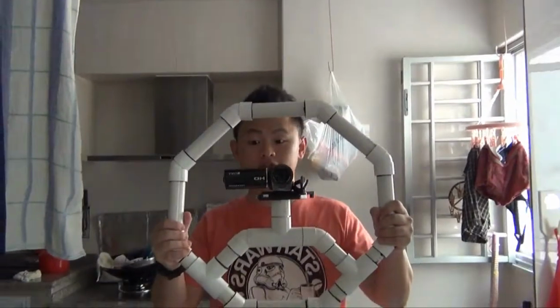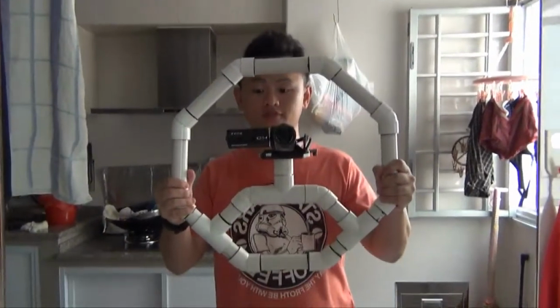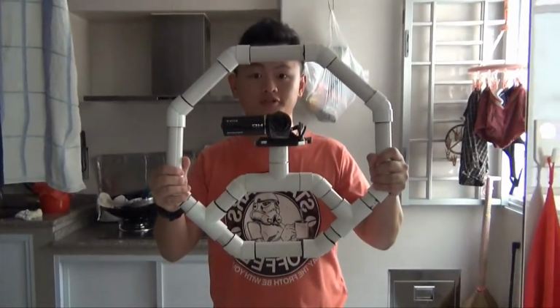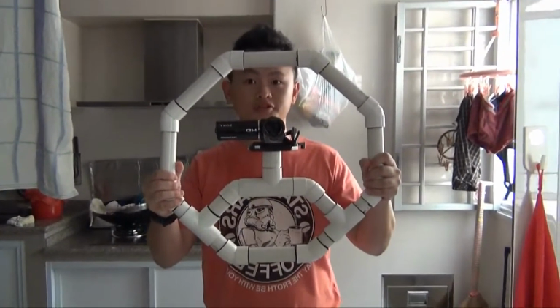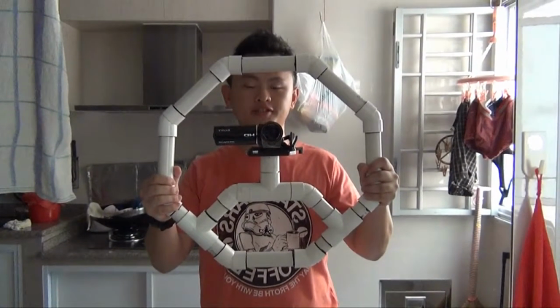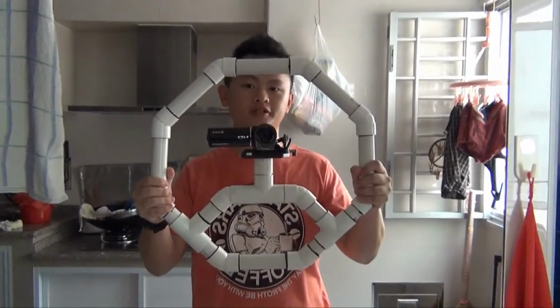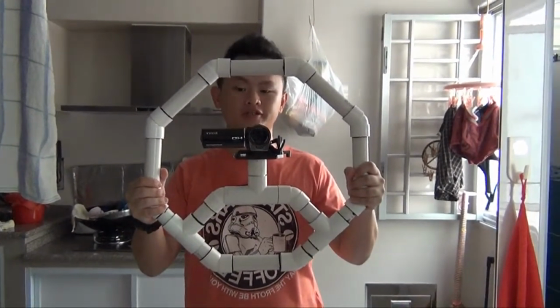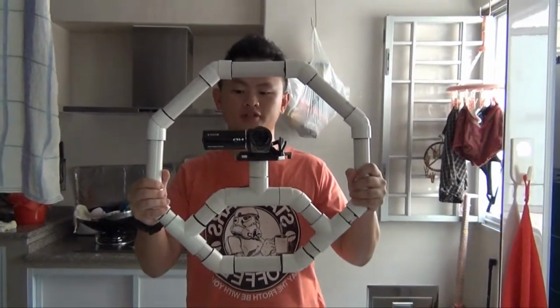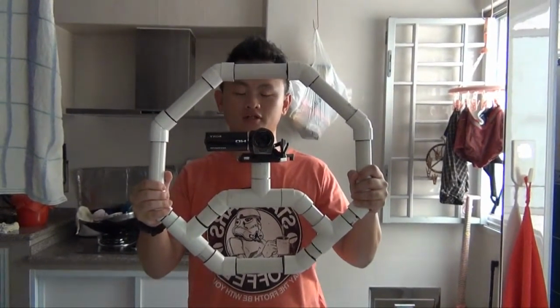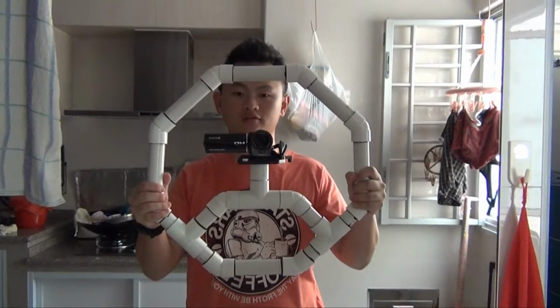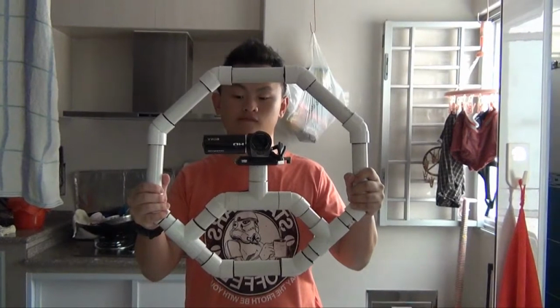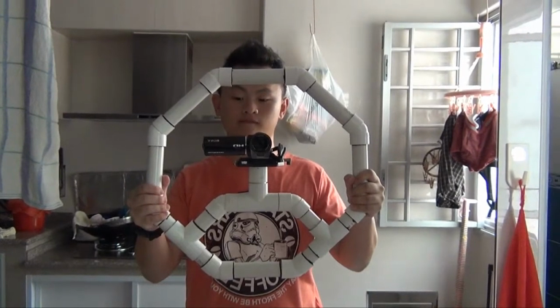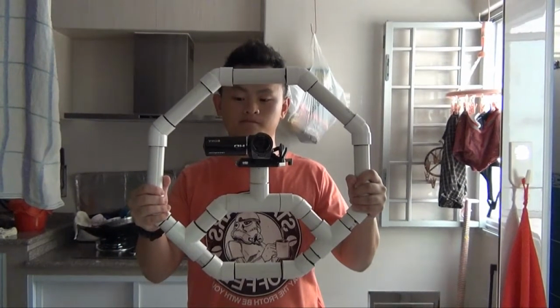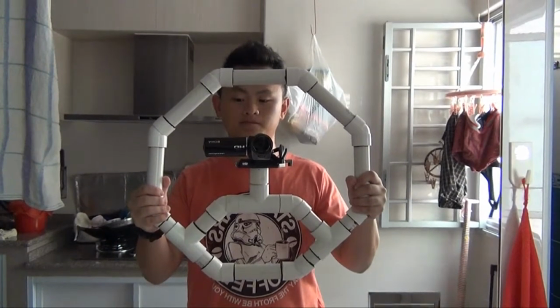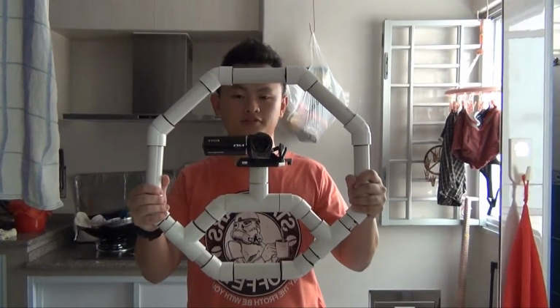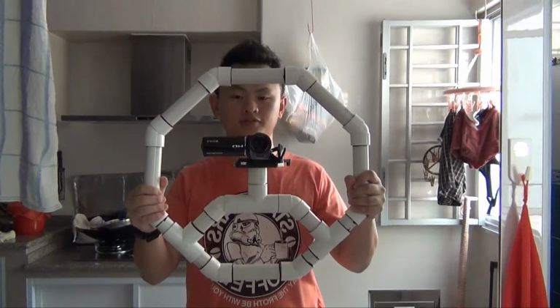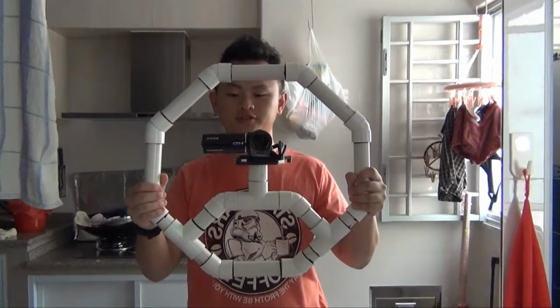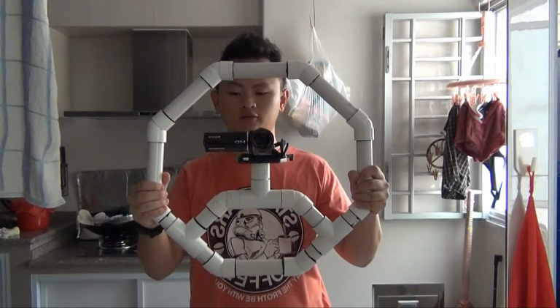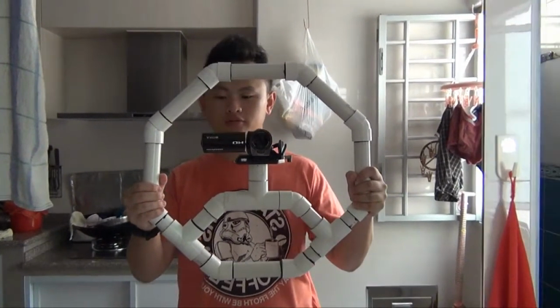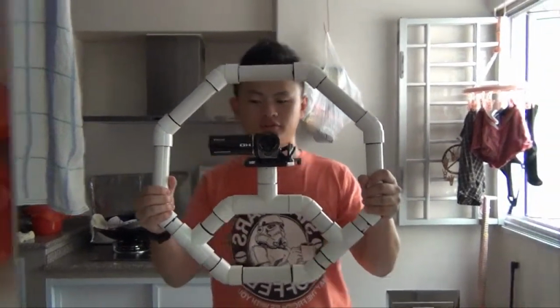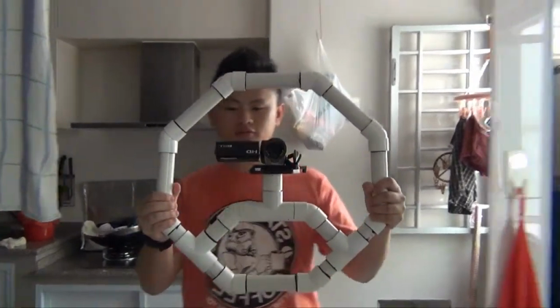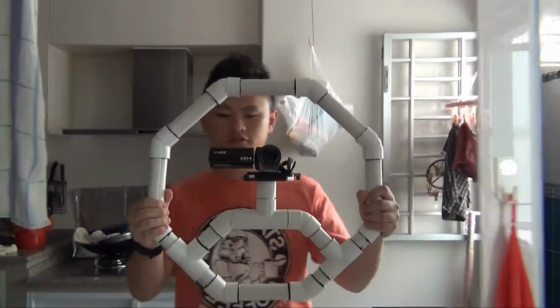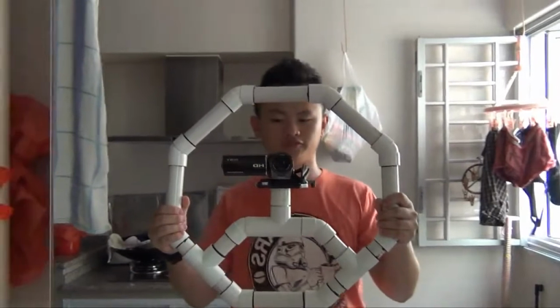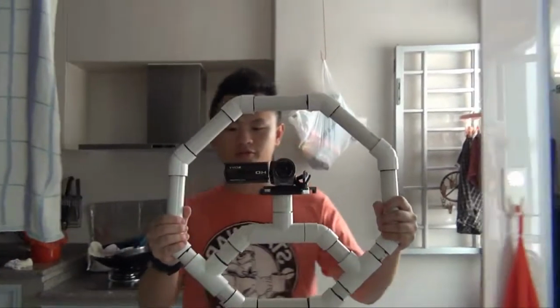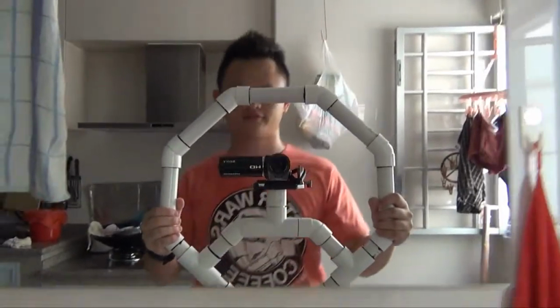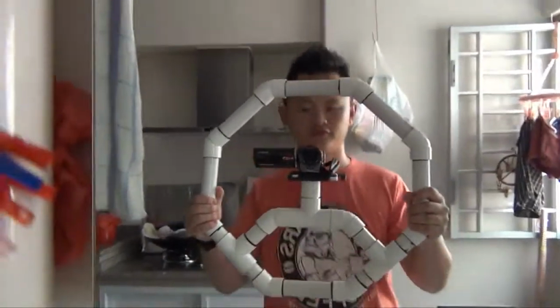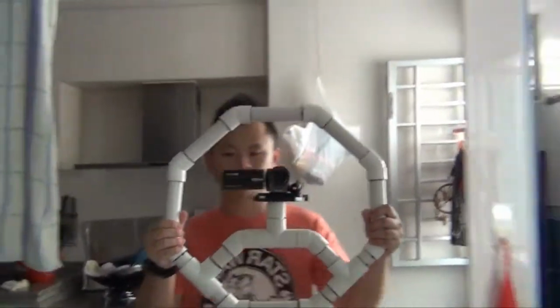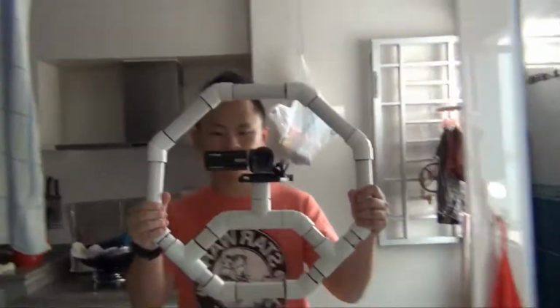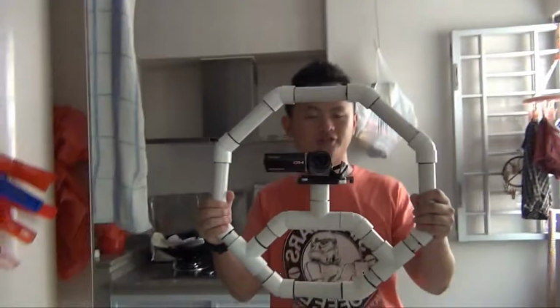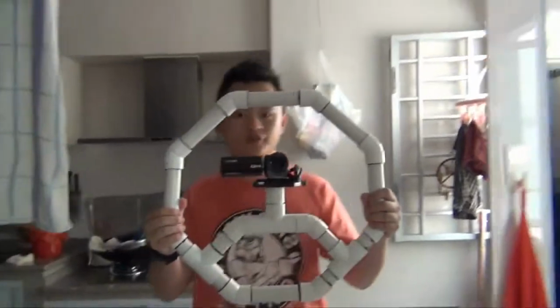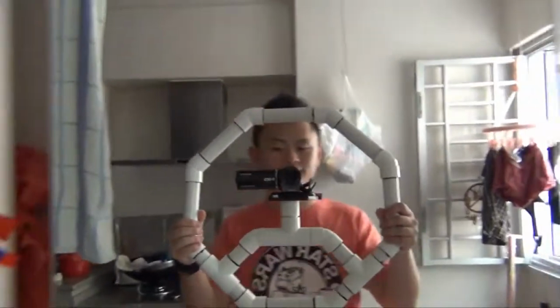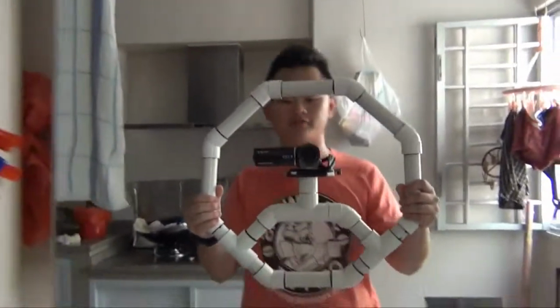Alright, this is just a practice, just a trial run to see how the final product feels like with a video camera on top of it.